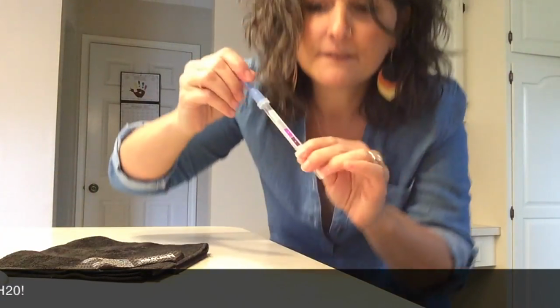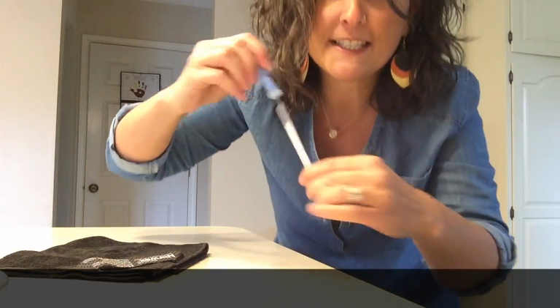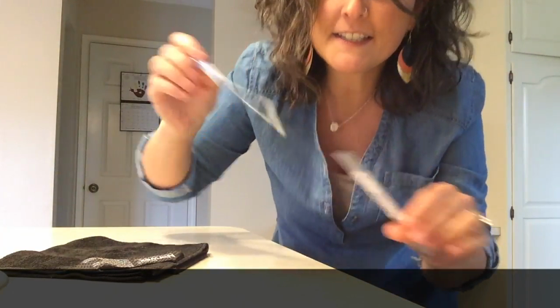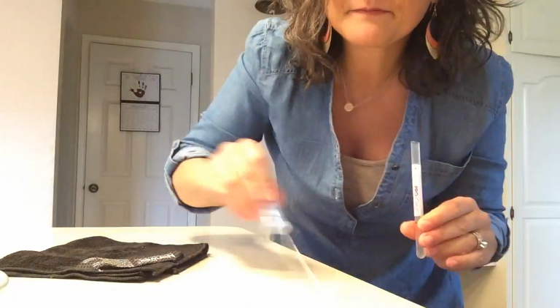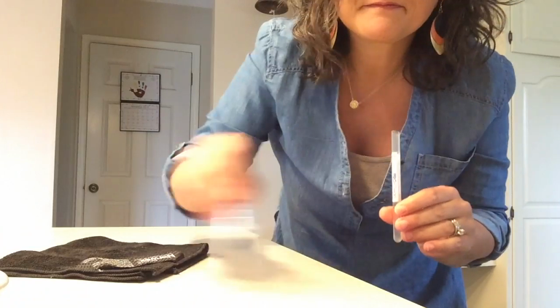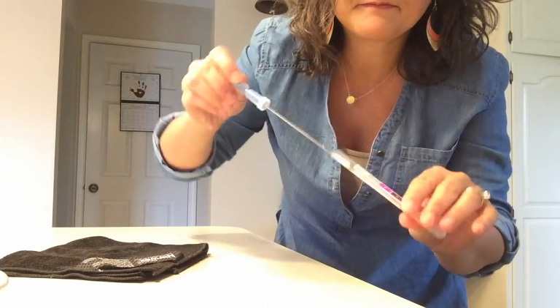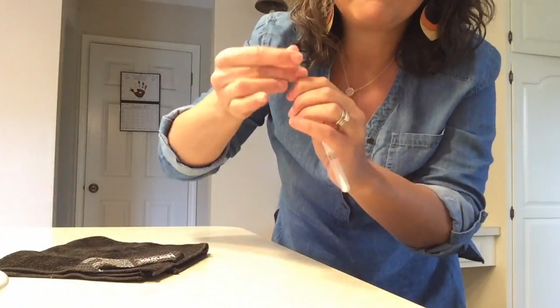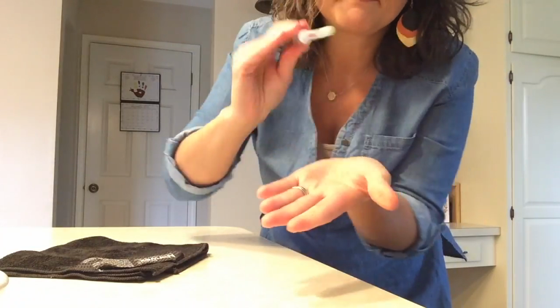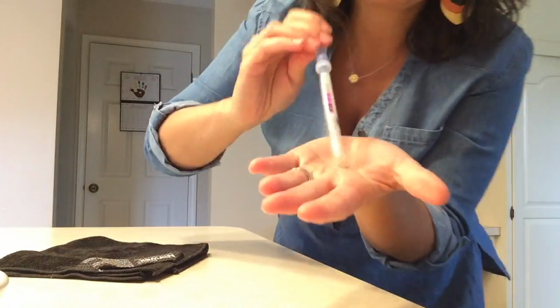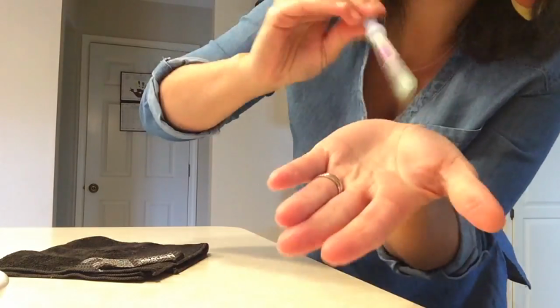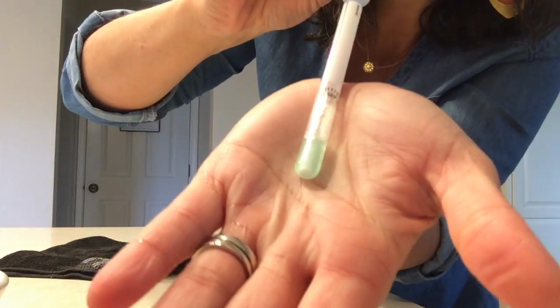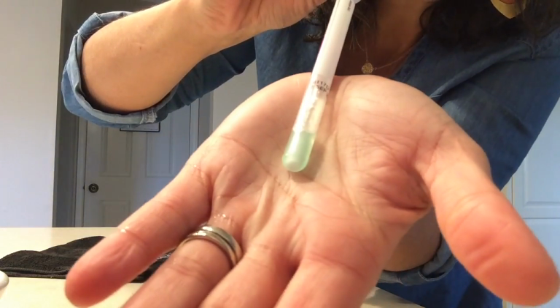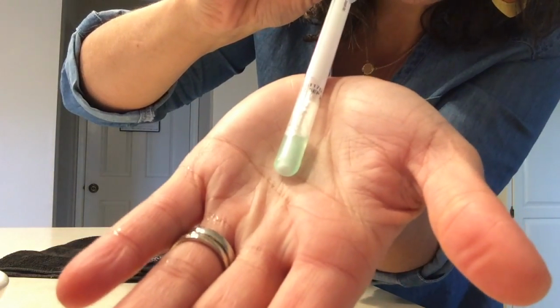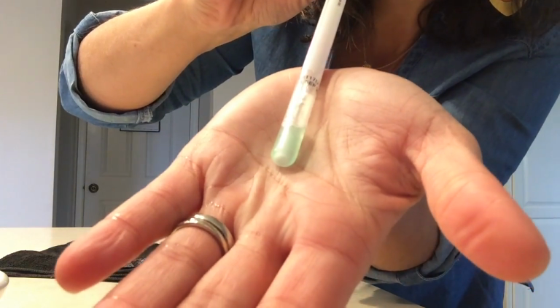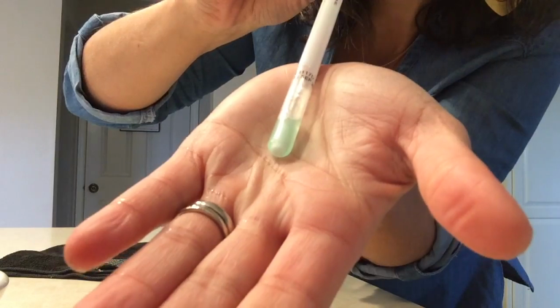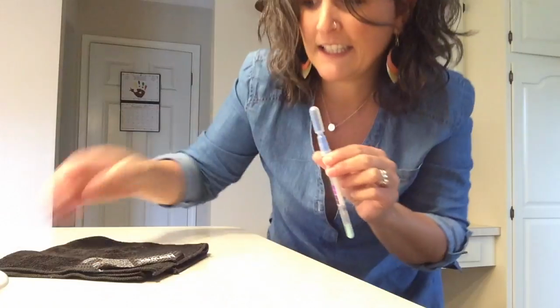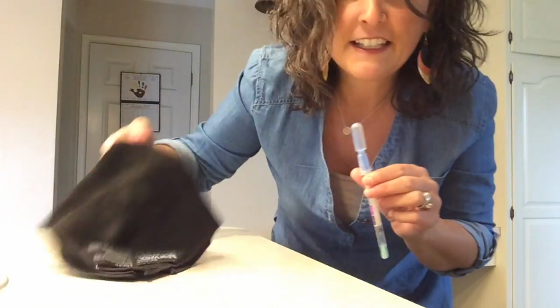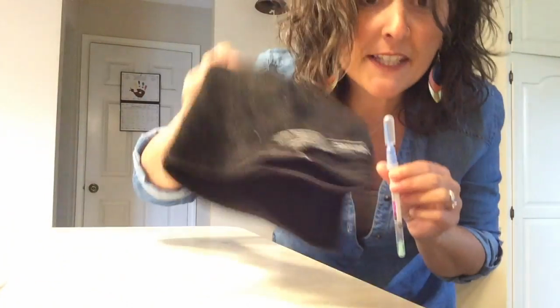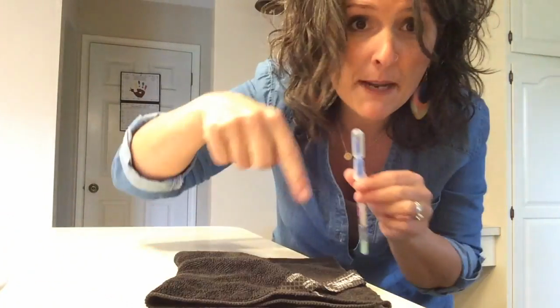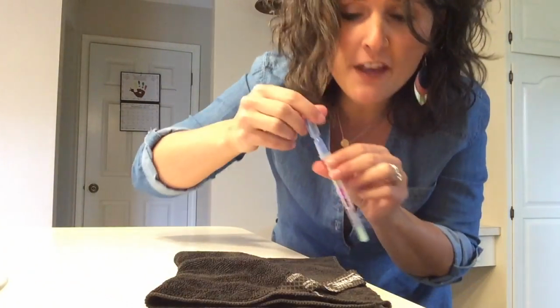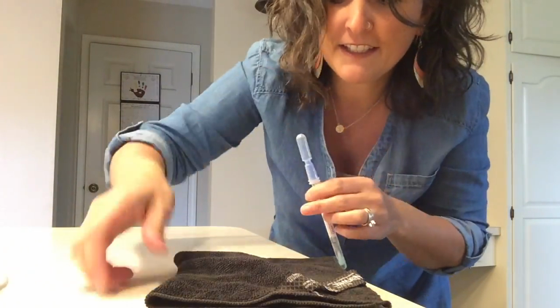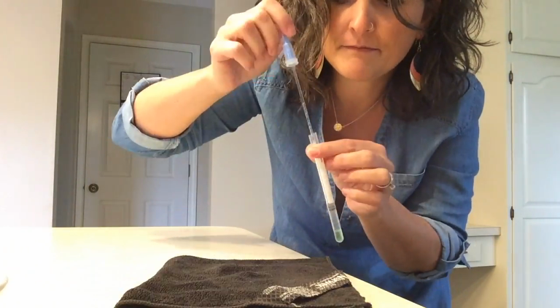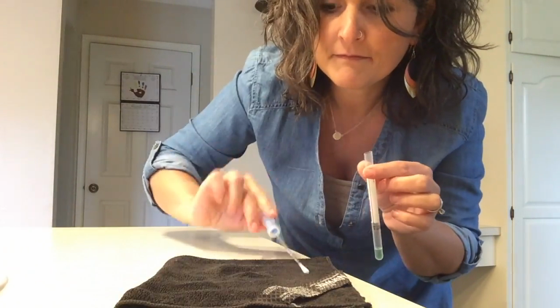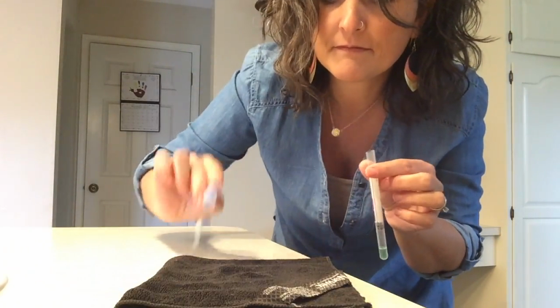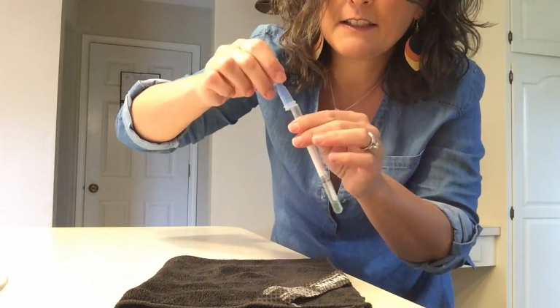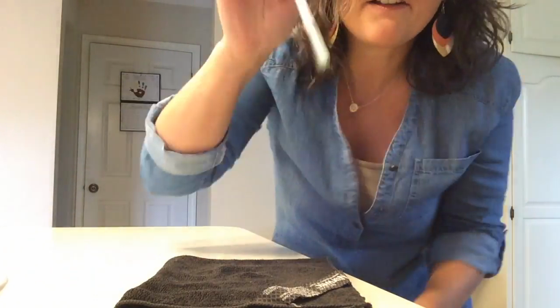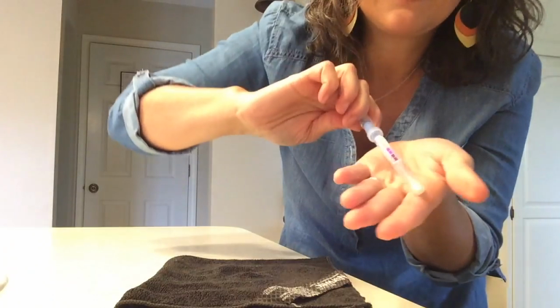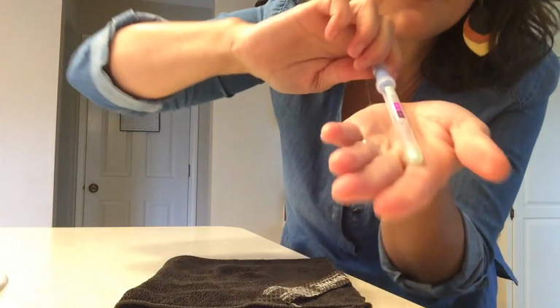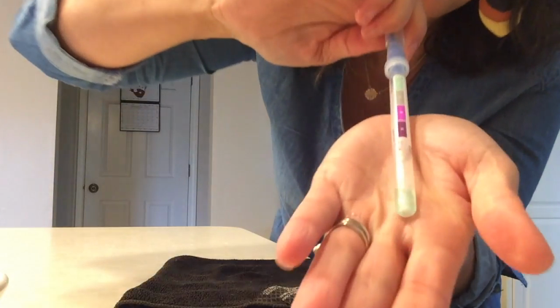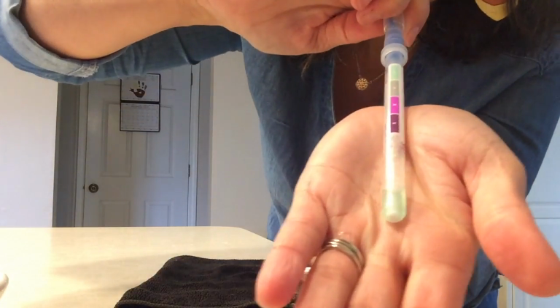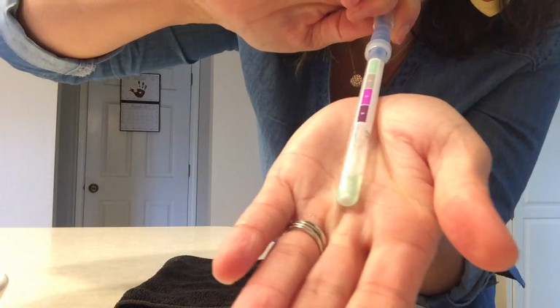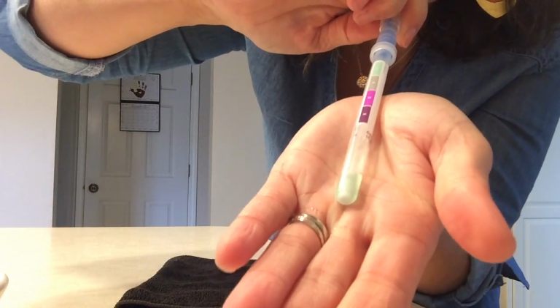We're going to test it. Green. Now I'm going to test my cloth. We're still green.